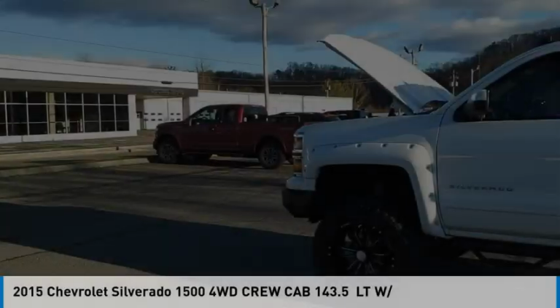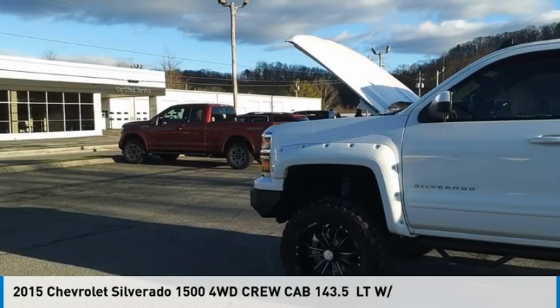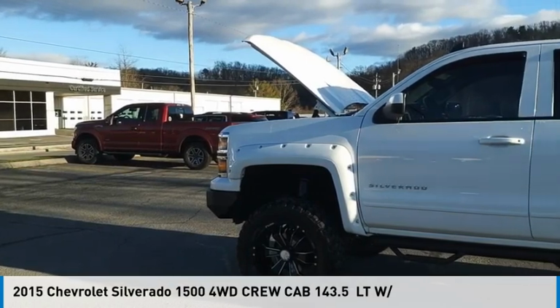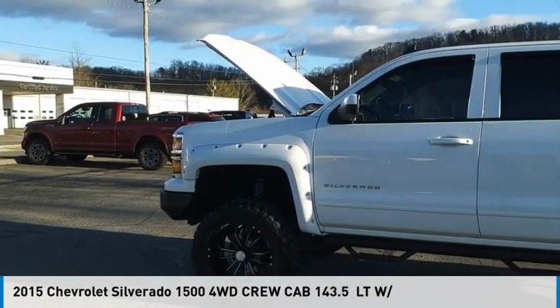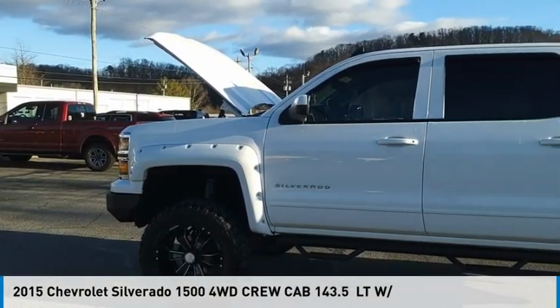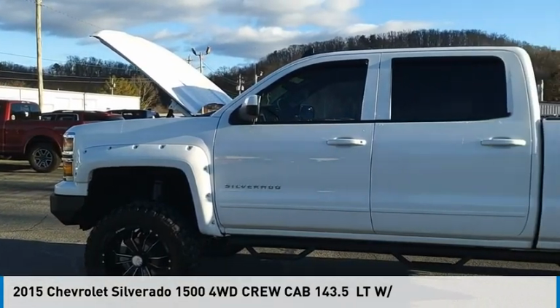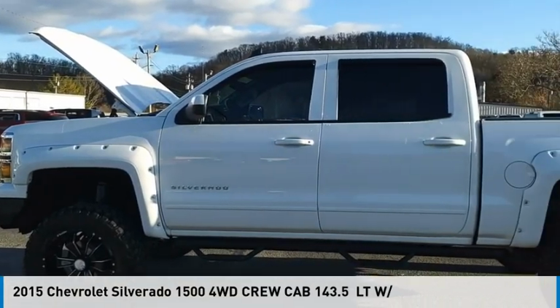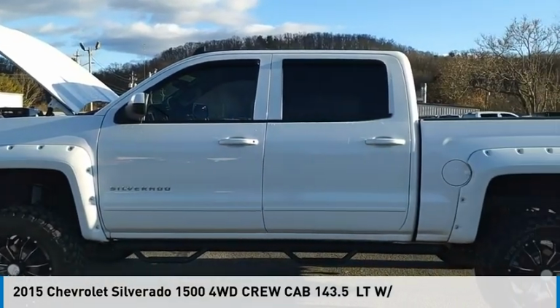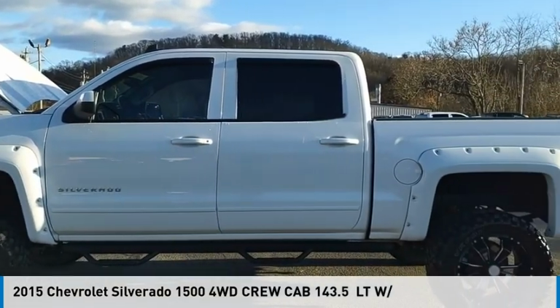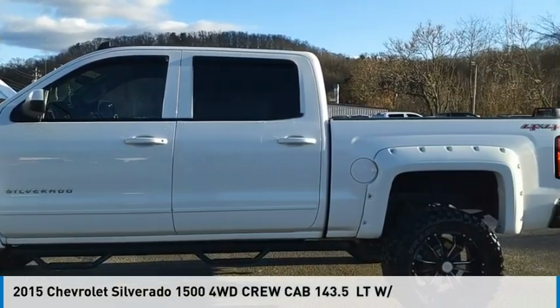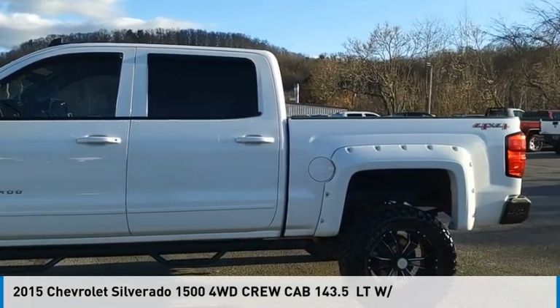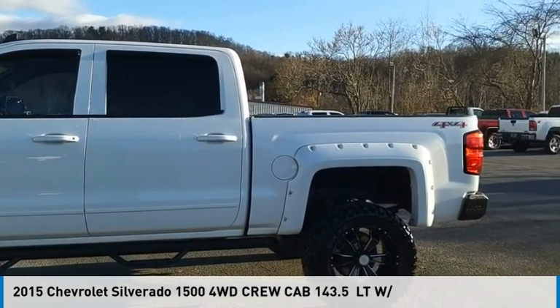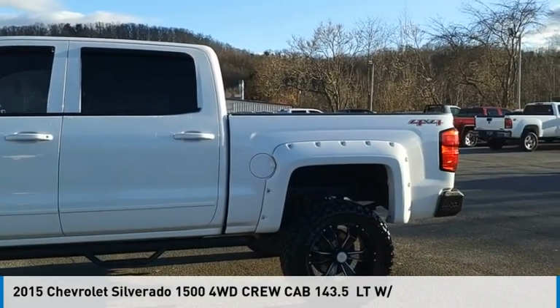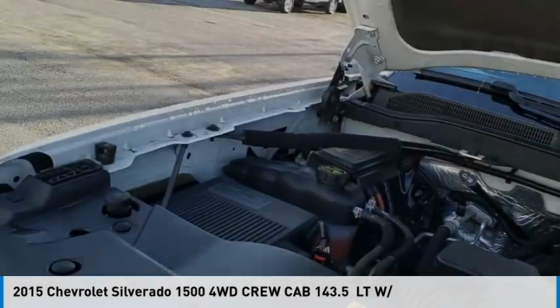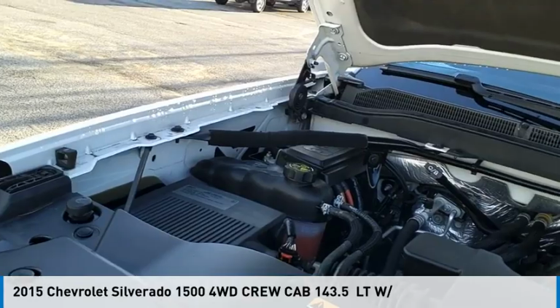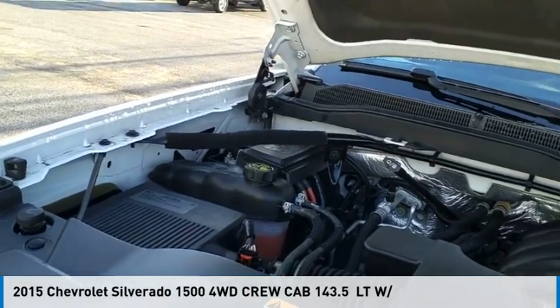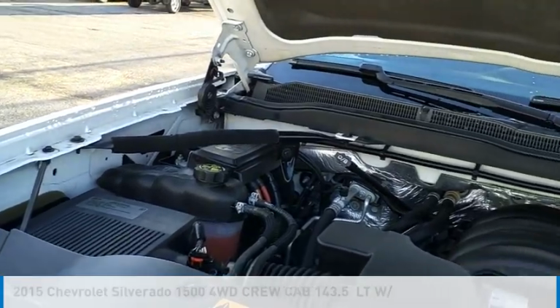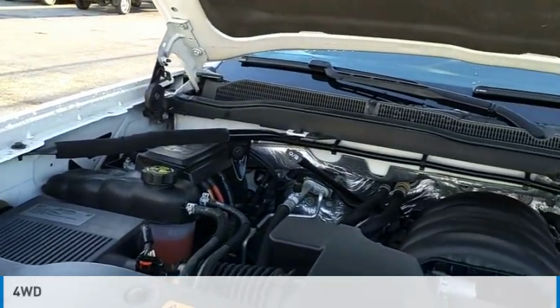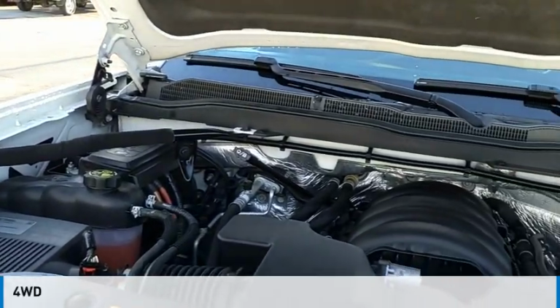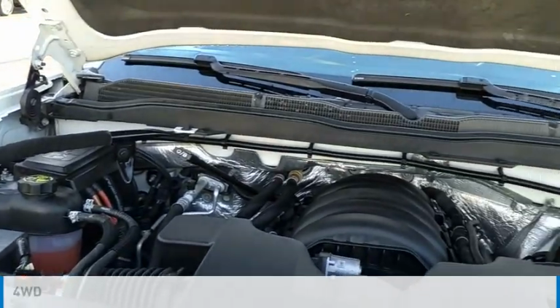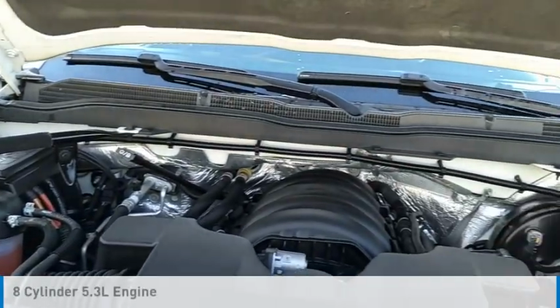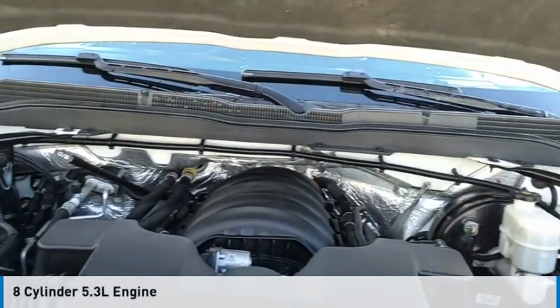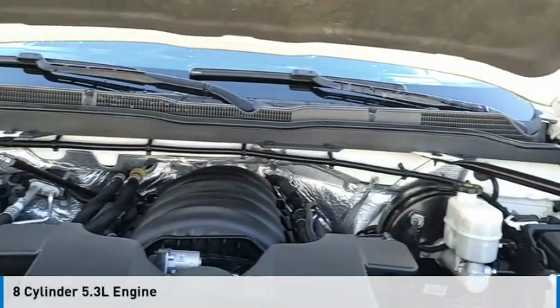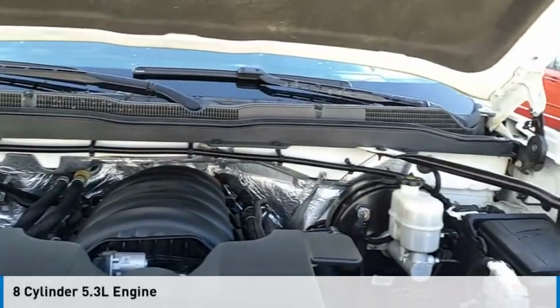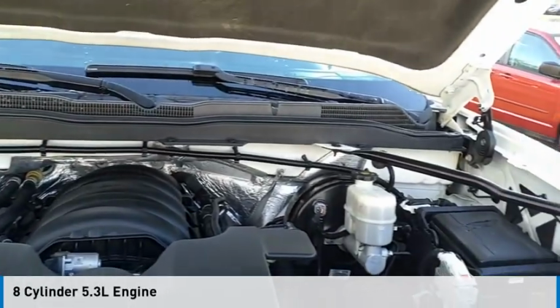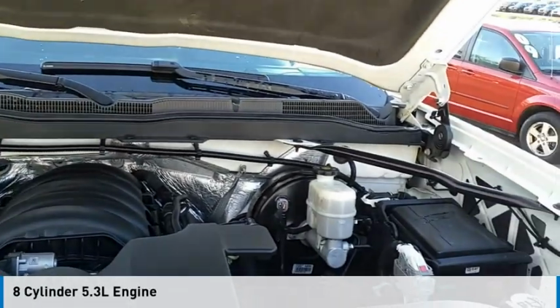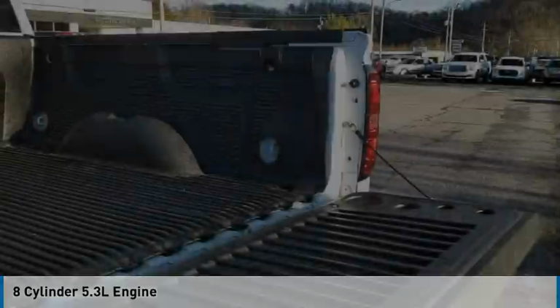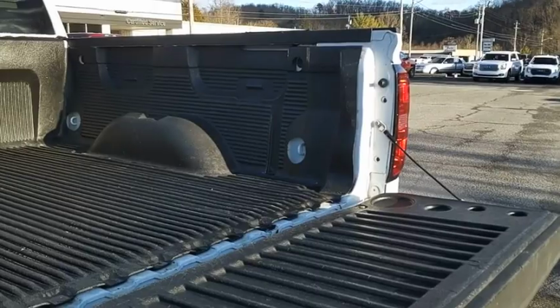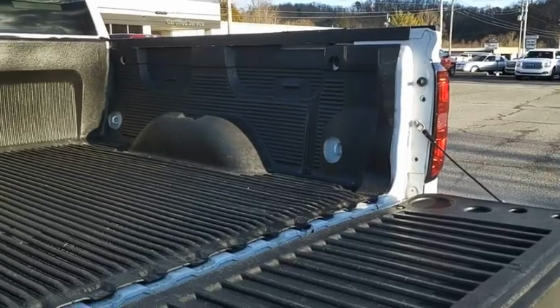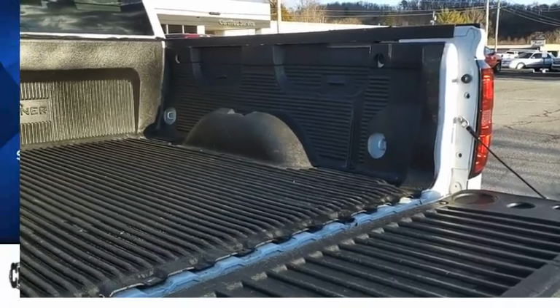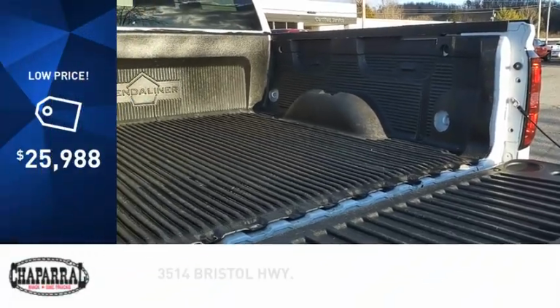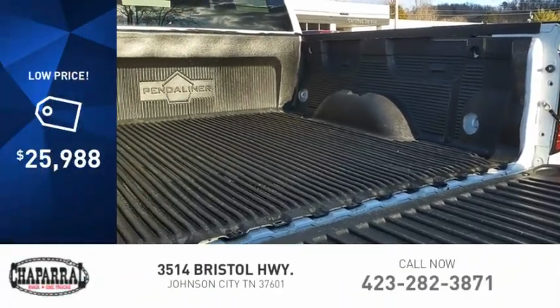We are pleased to show you the 2015 Silverado 1500. This vehicle is powered by a four-wheel drive, eight-cylinder, 5.3-liter engine, and is priced below $30,000.